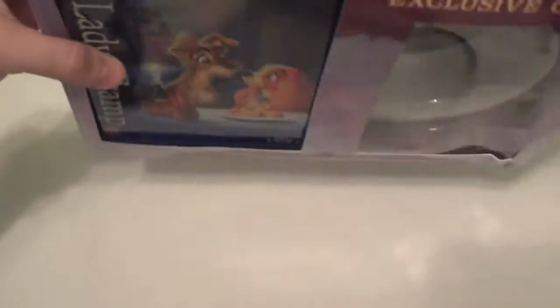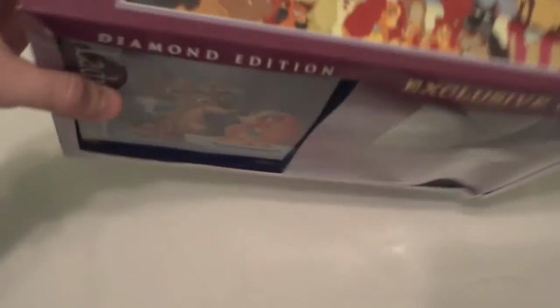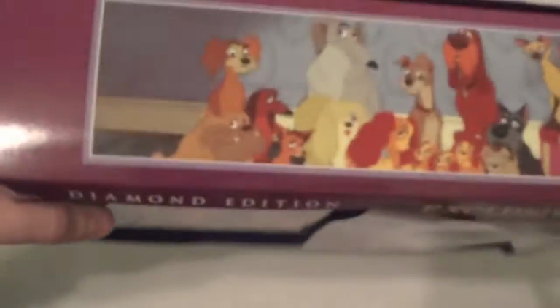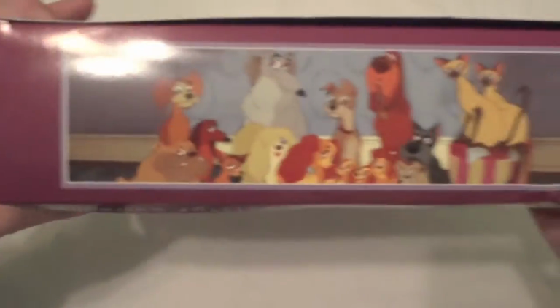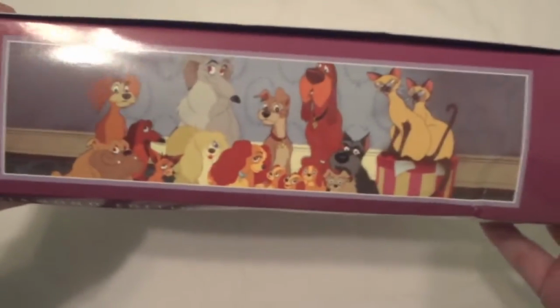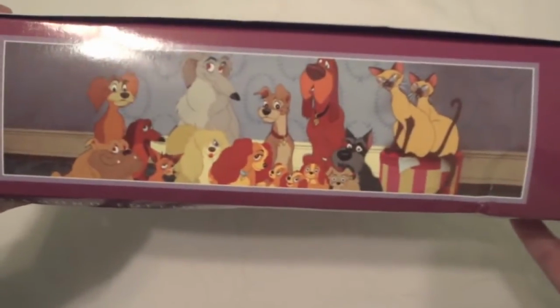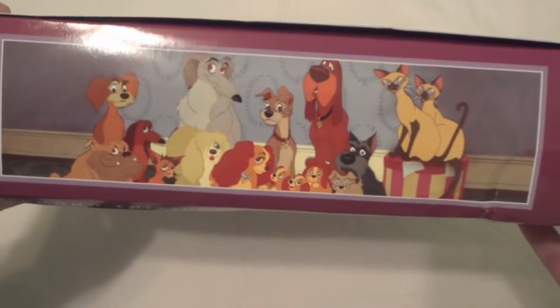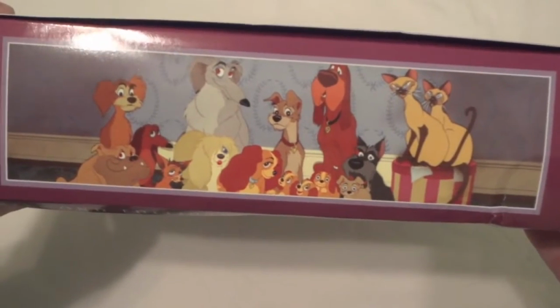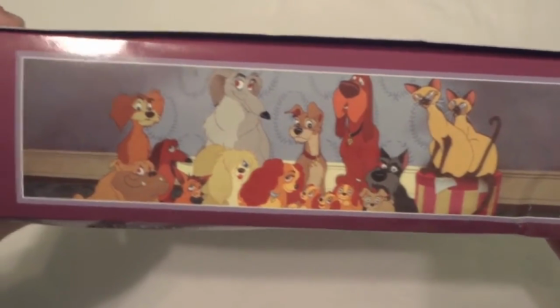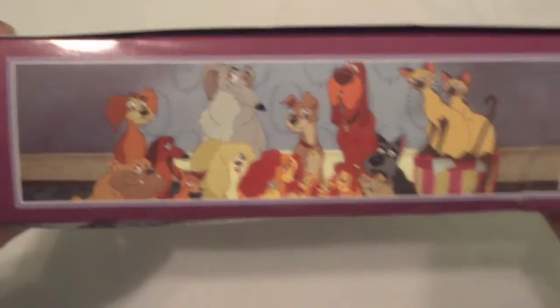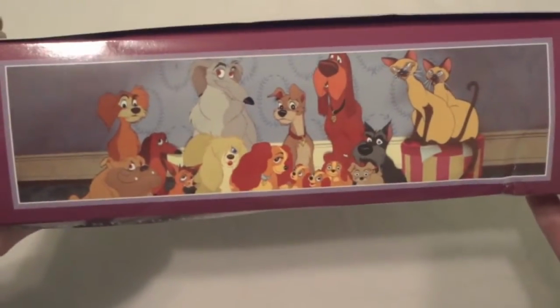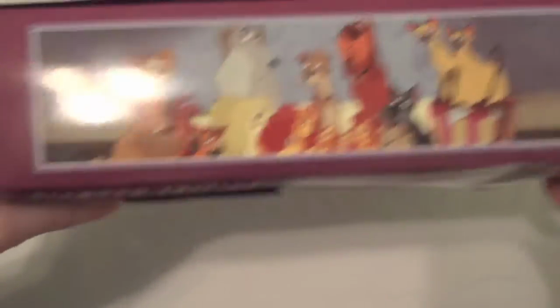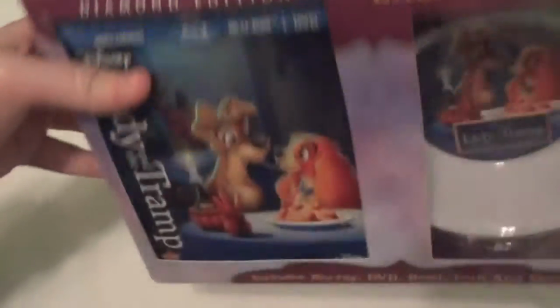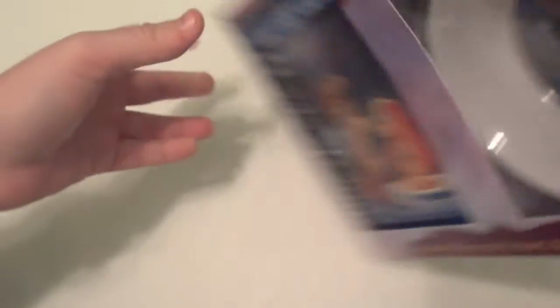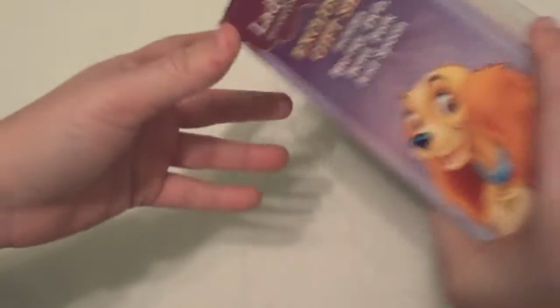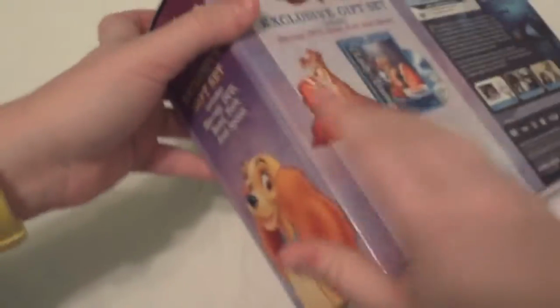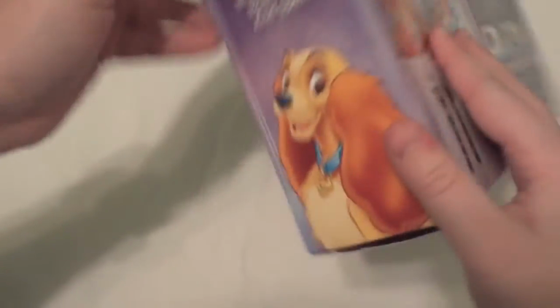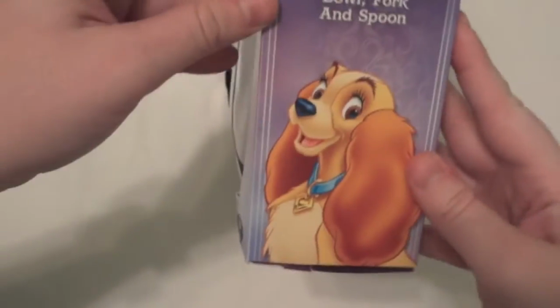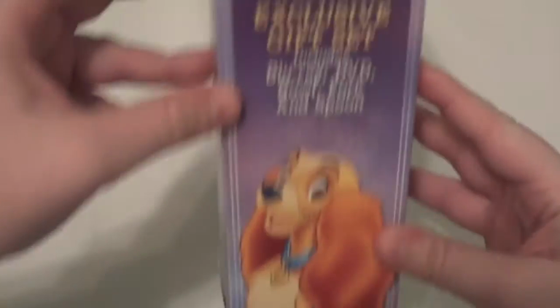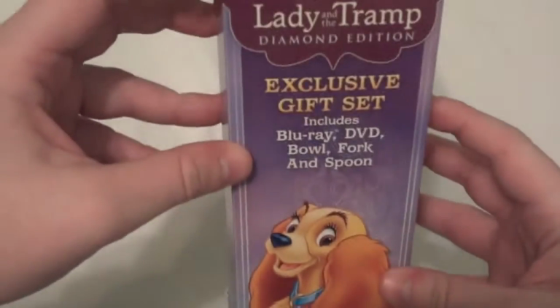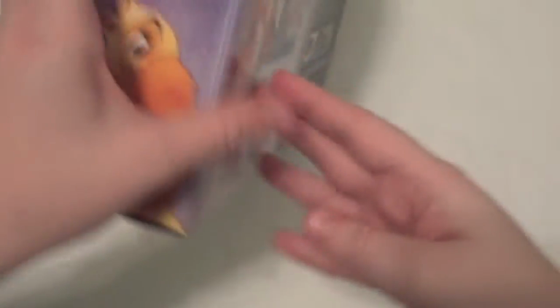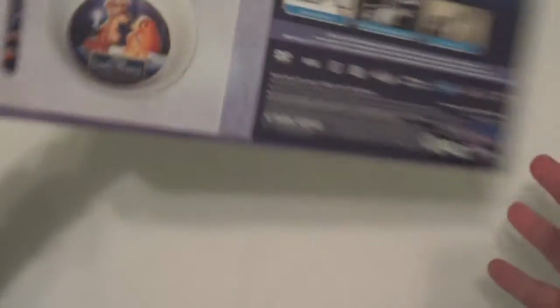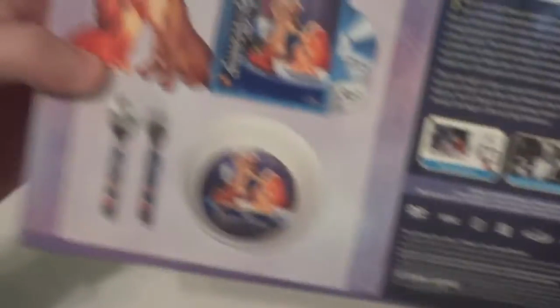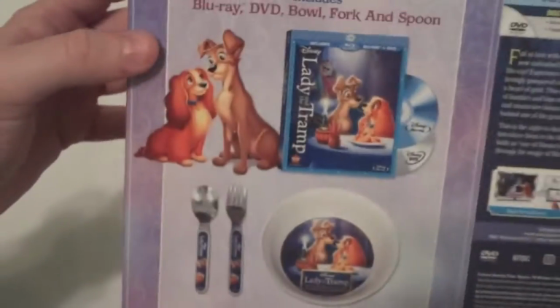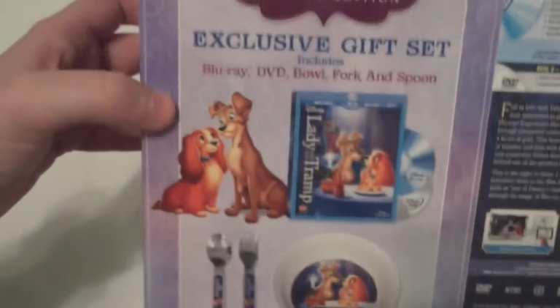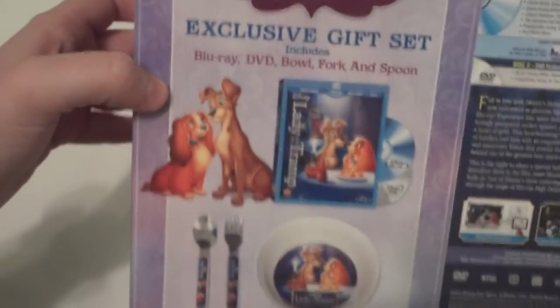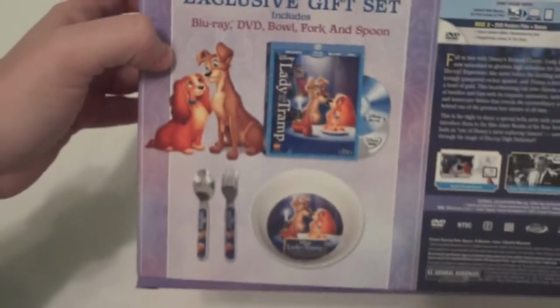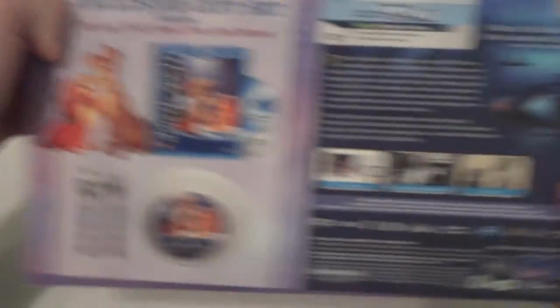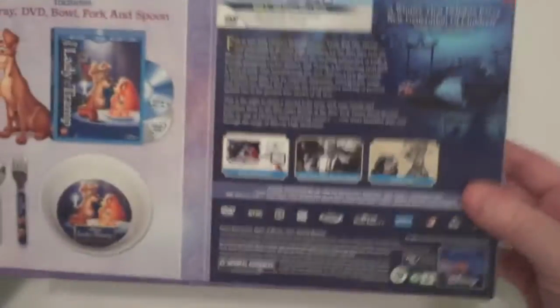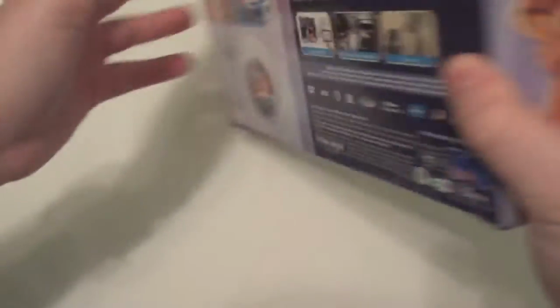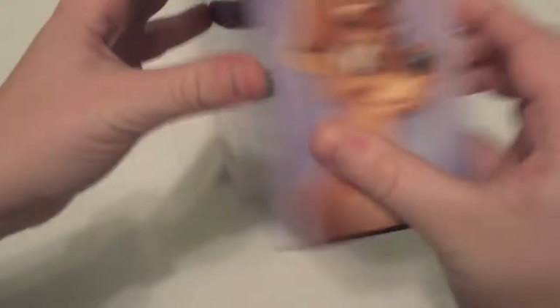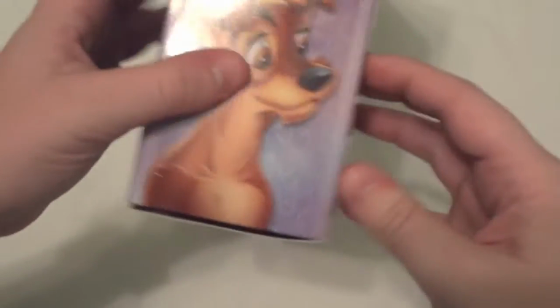On the box up on top you have a portrait of pretty much all the characters in the movie. Just some more information, and on the back once again it just shows you what all is included.